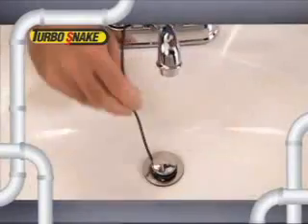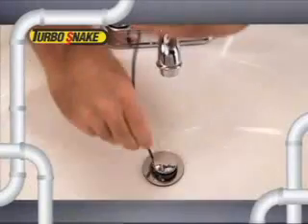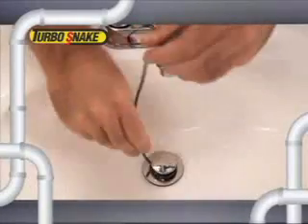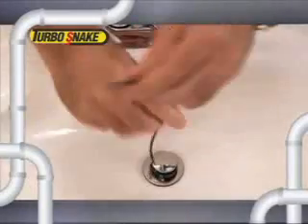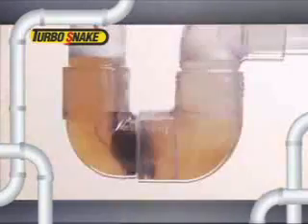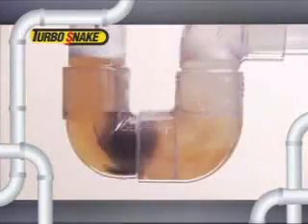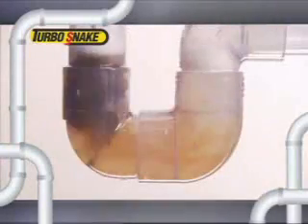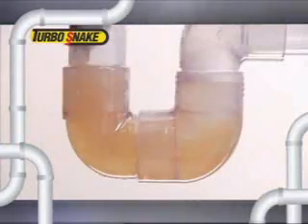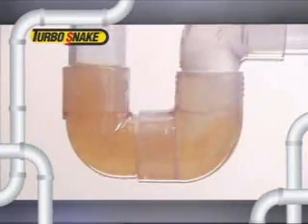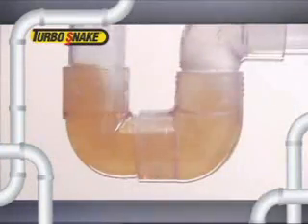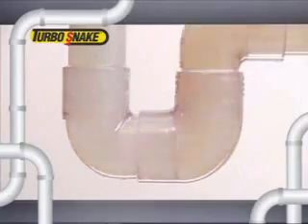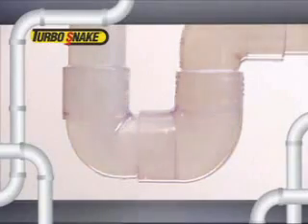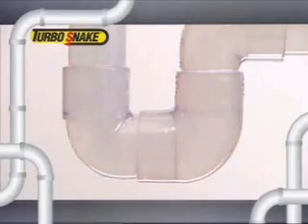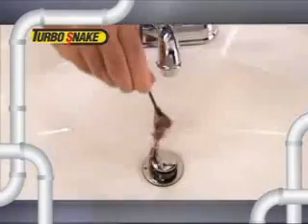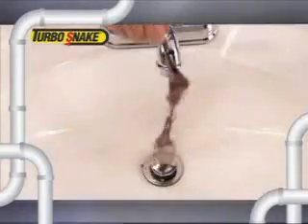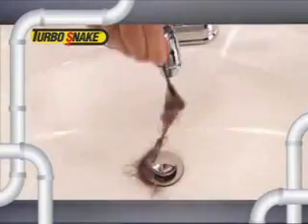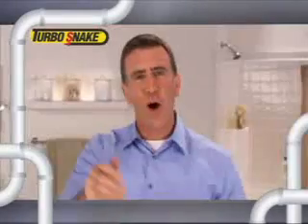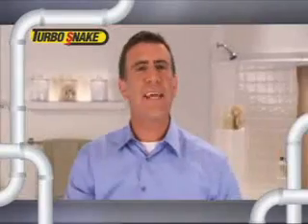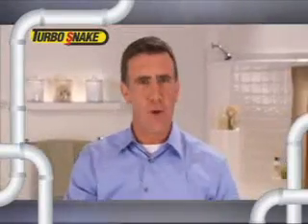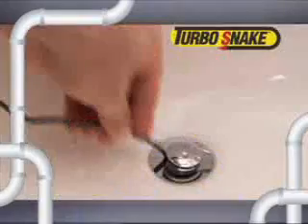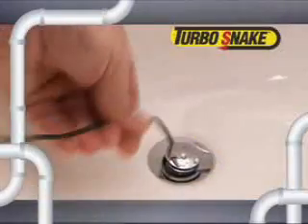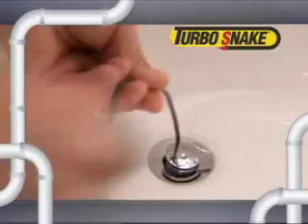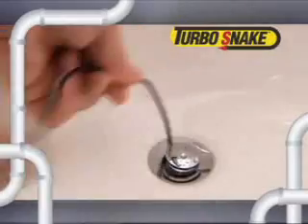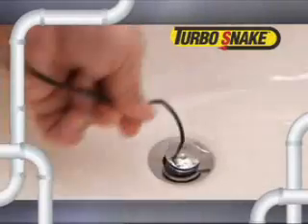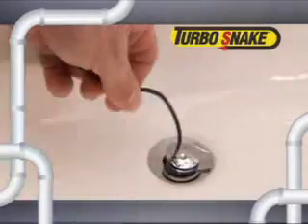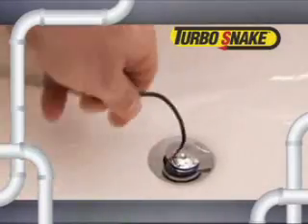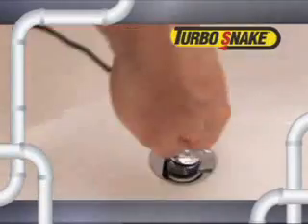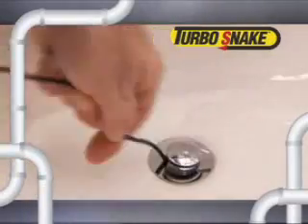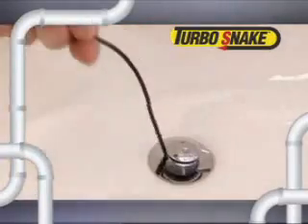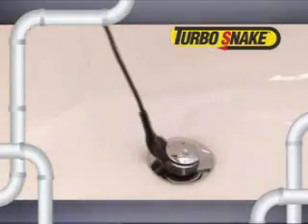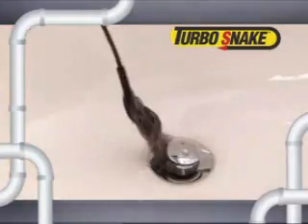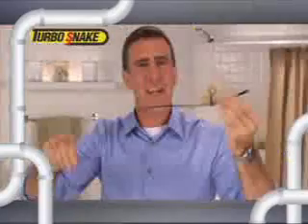Simply slide the Turbo Snake down the drain, then just give it a twirl, and the Turbo Snake grabs the clog and frees the drain. It's that easy. You don't even need to remove the stopper. The specially designed head slides right into the drain to reach the clog, removing it with ease.